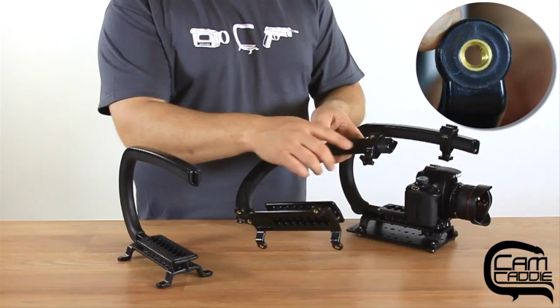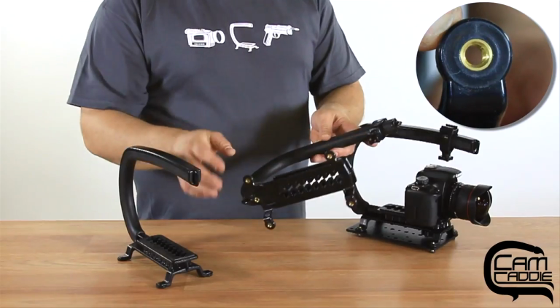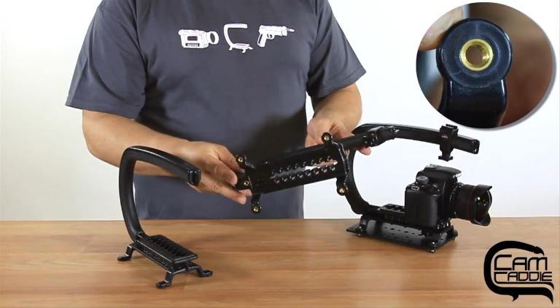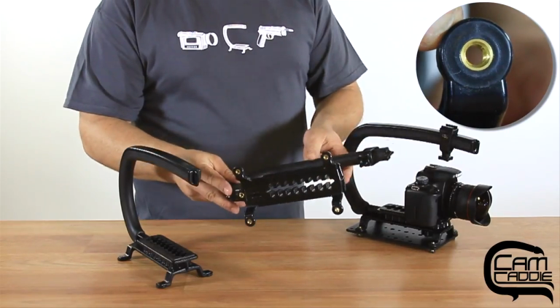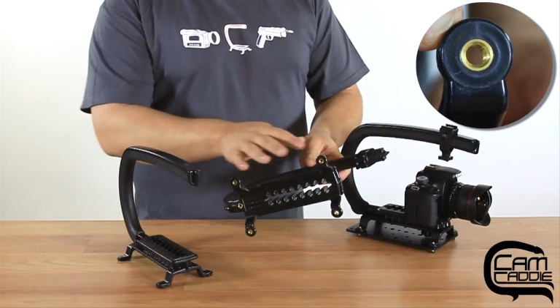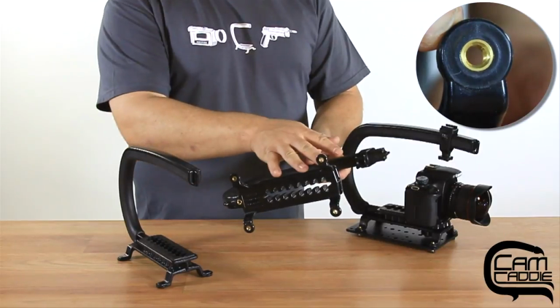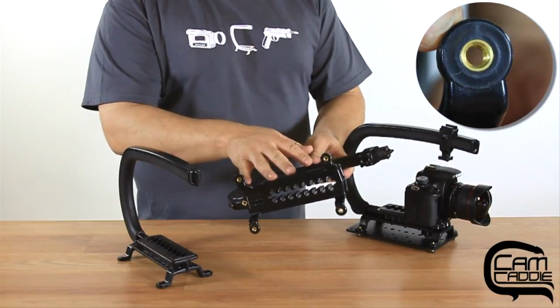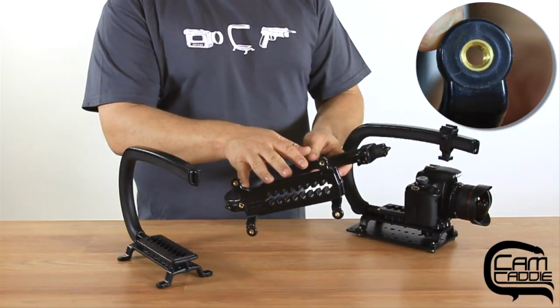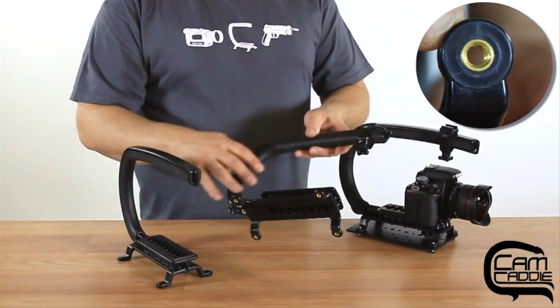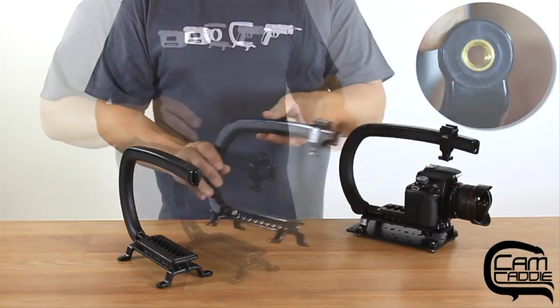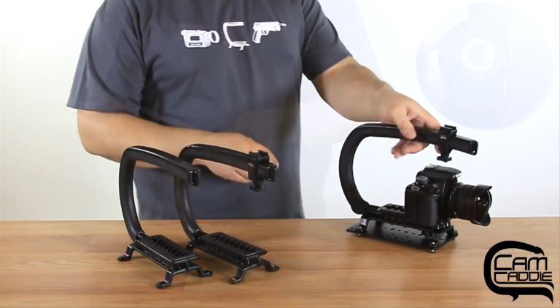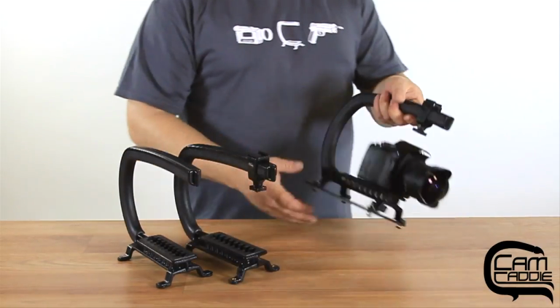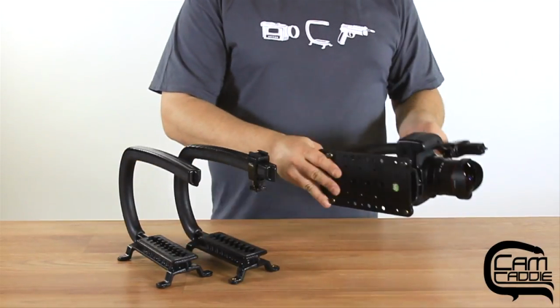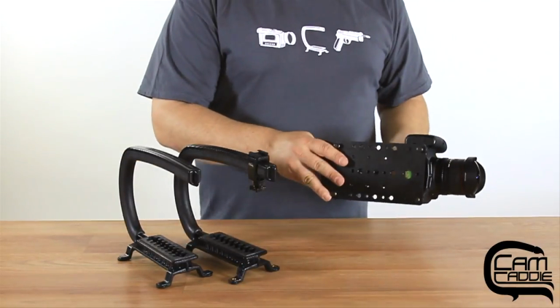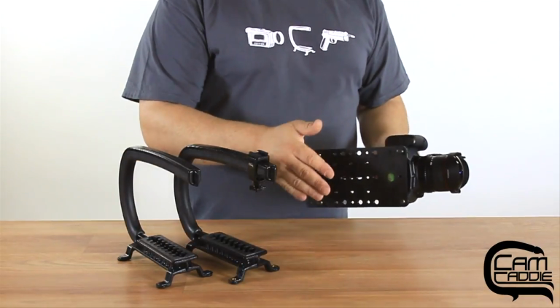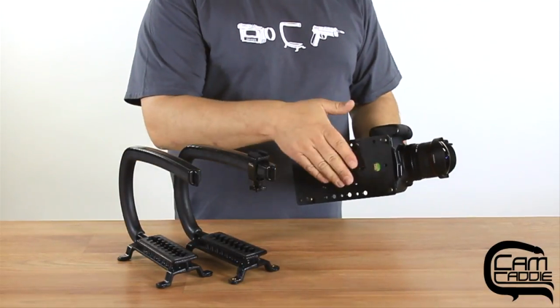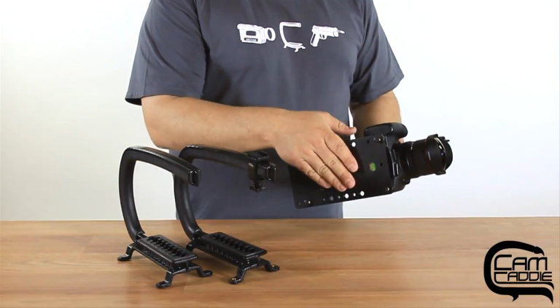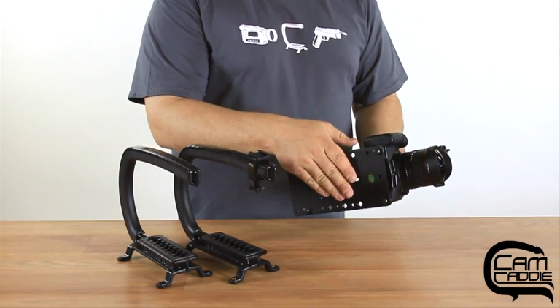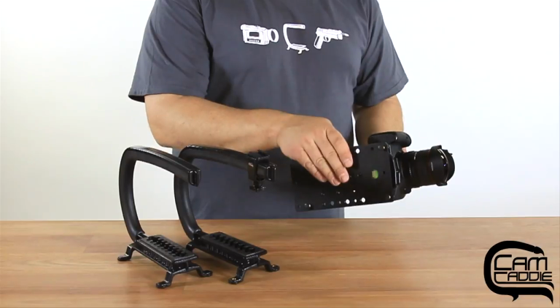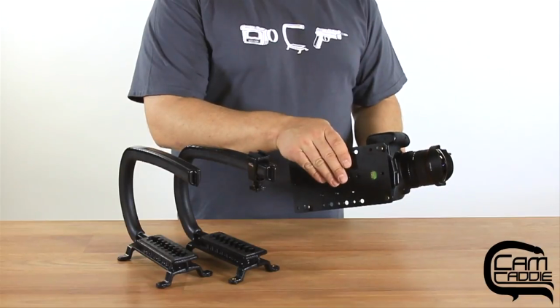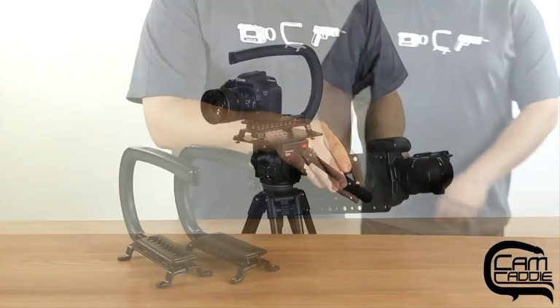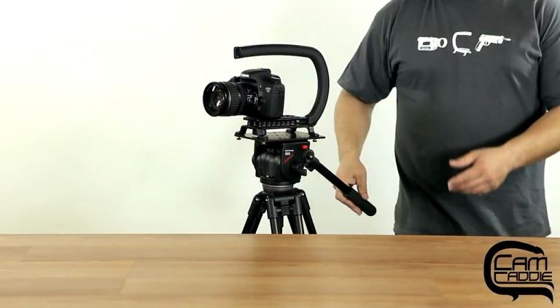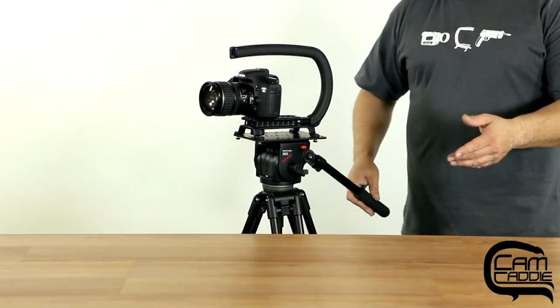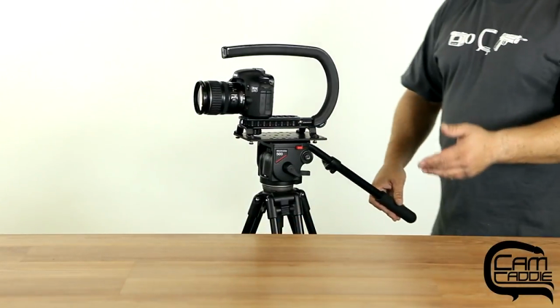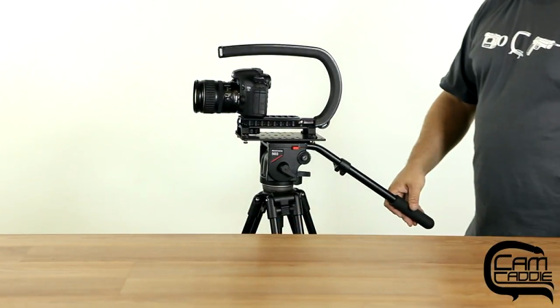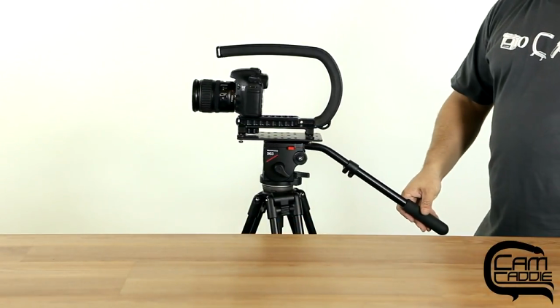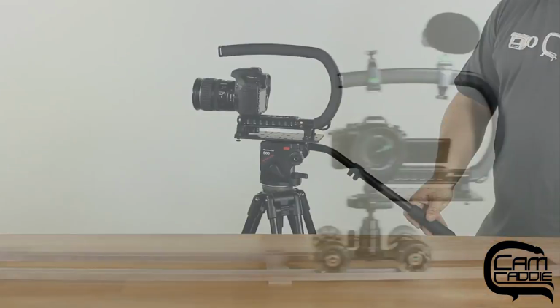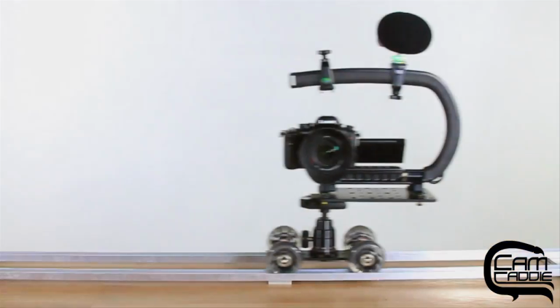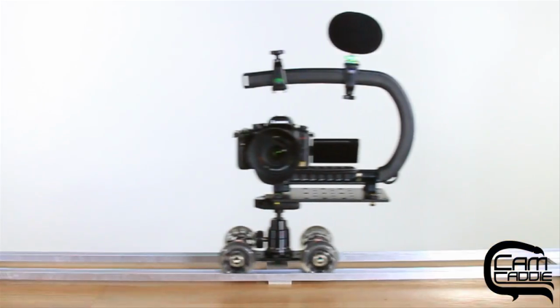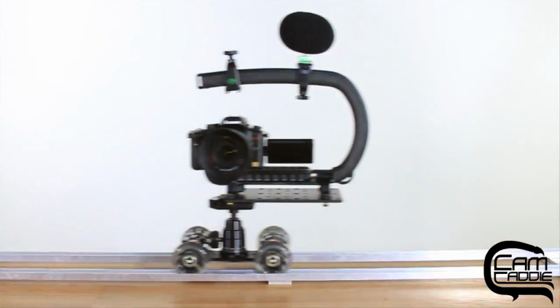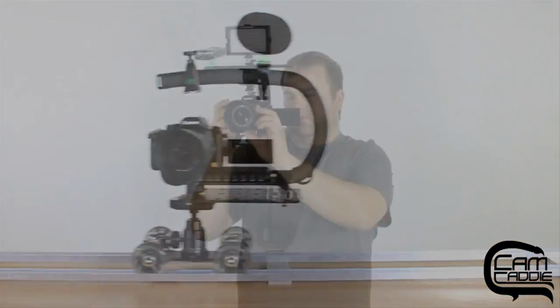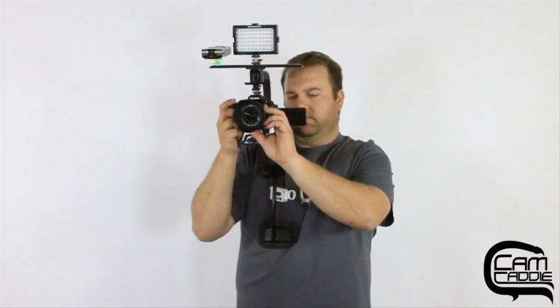The EX also has Core 20 threaded inserts in the feet. This allows the EX to work with our cheese plate so you can mount the Scorpion EX directly to a tripod, slider, or even our shoulder support.